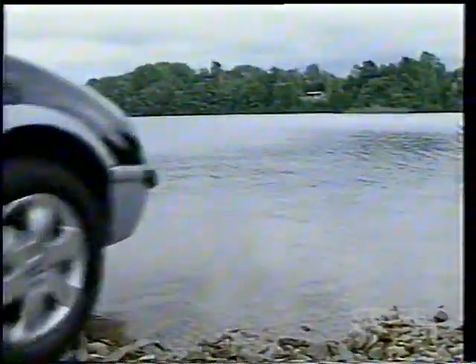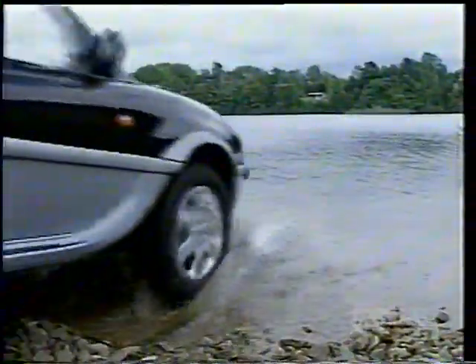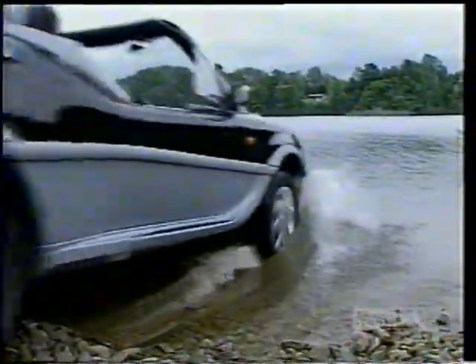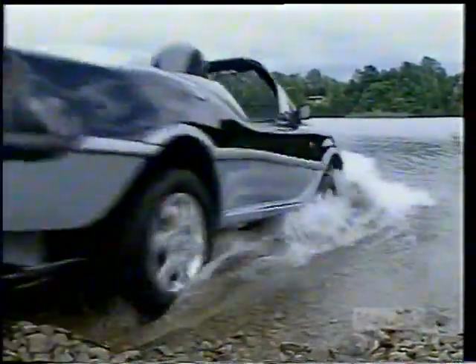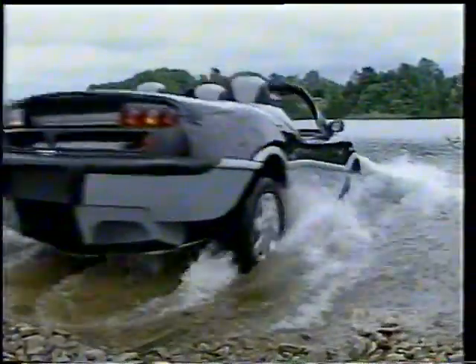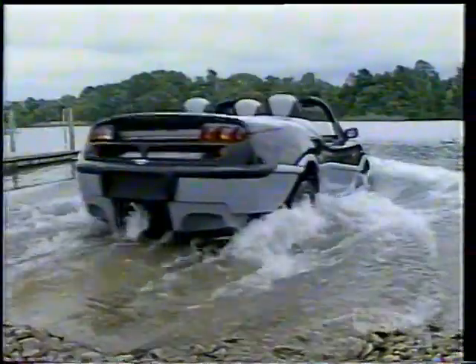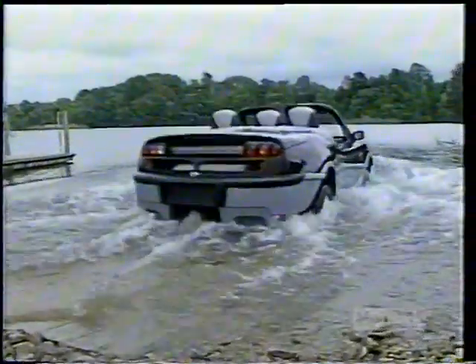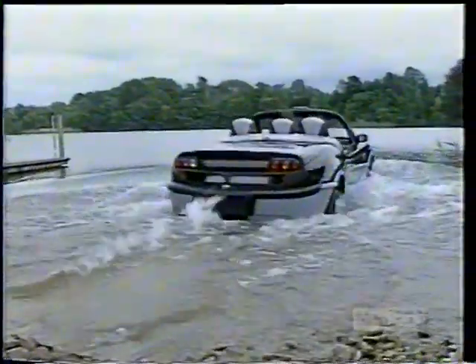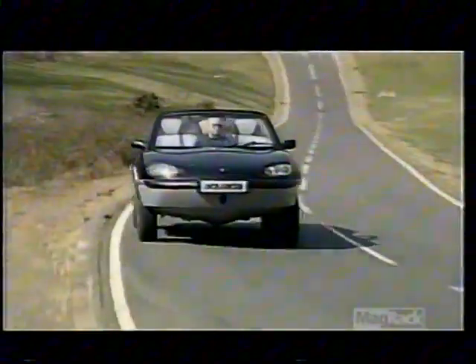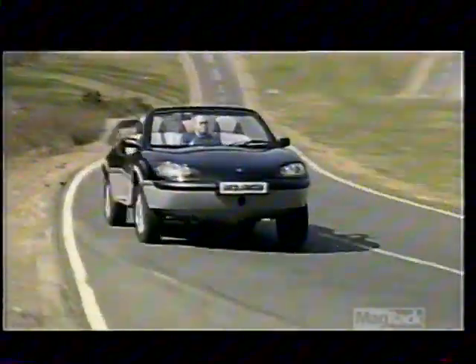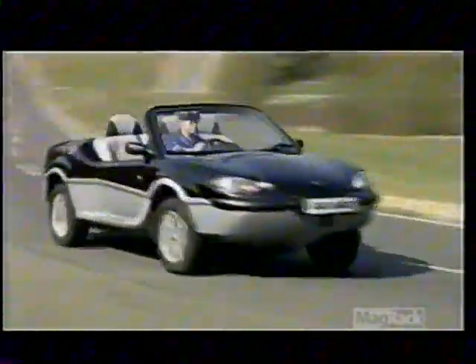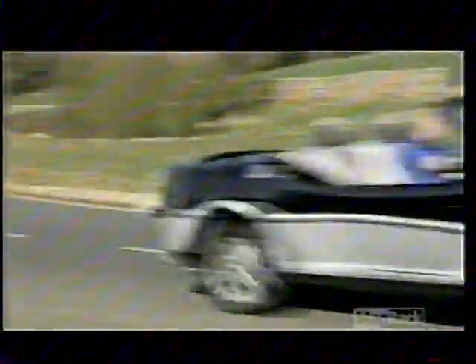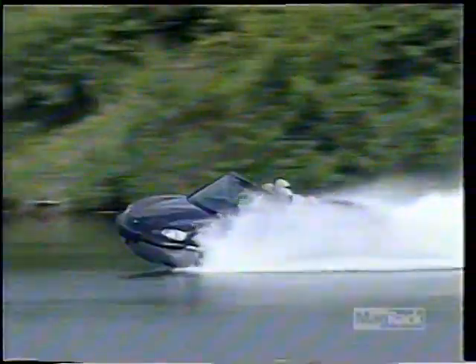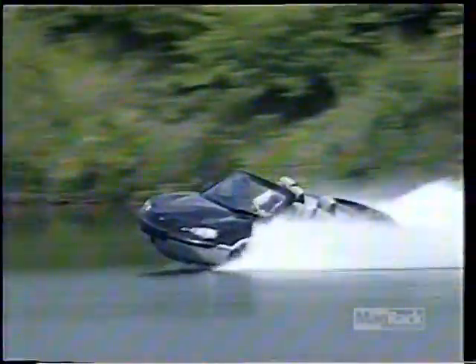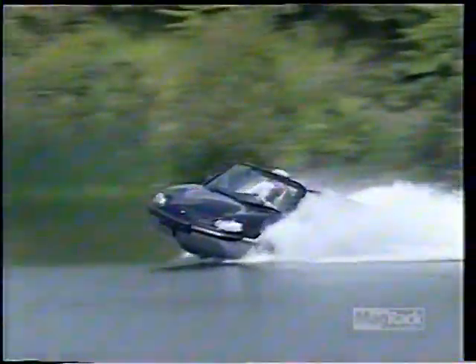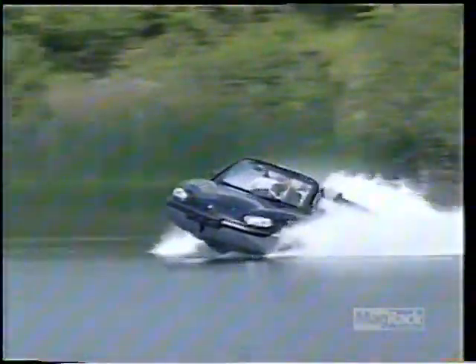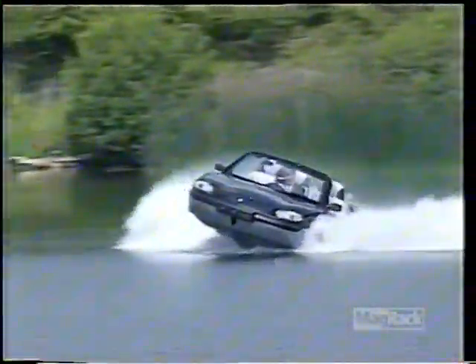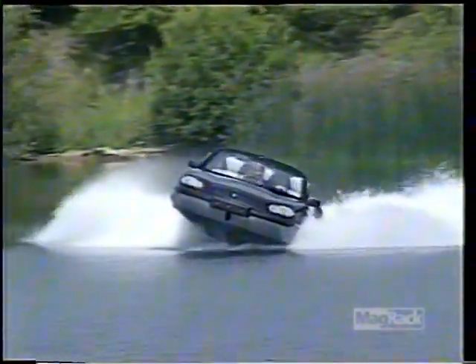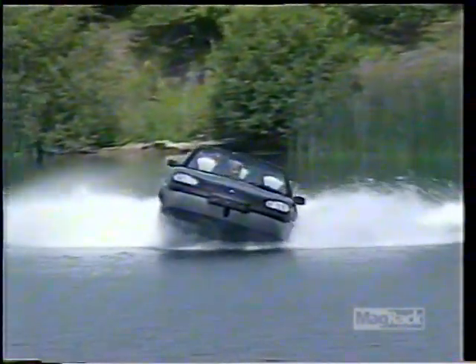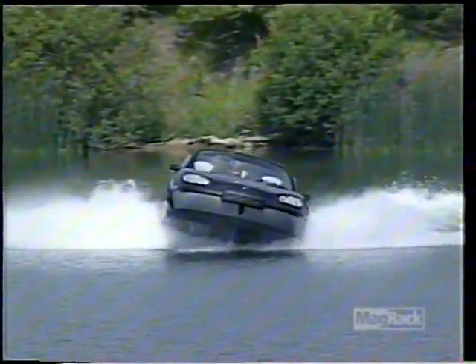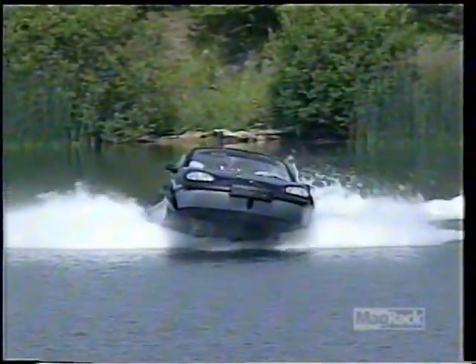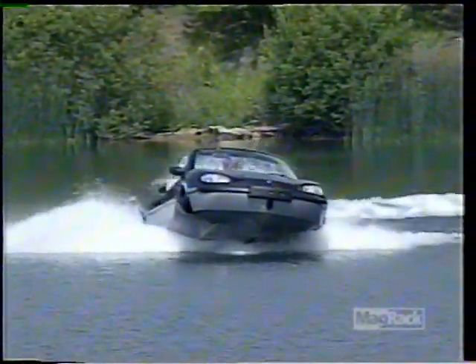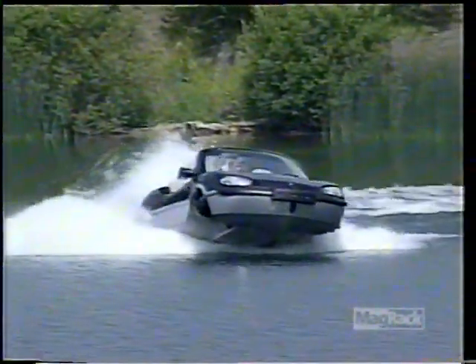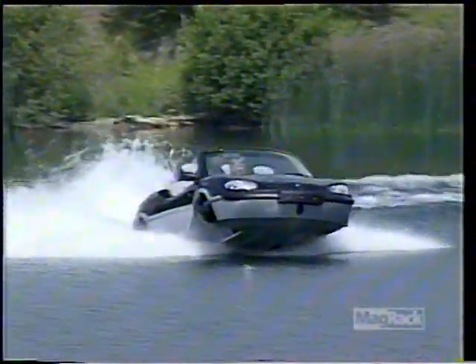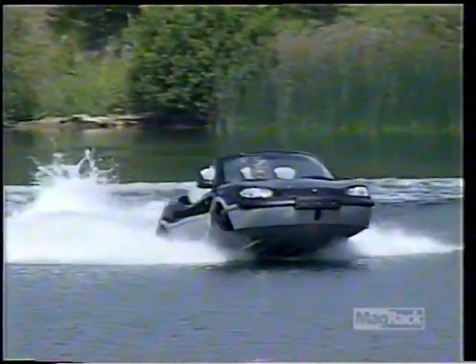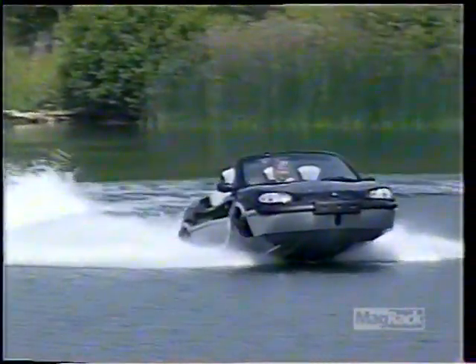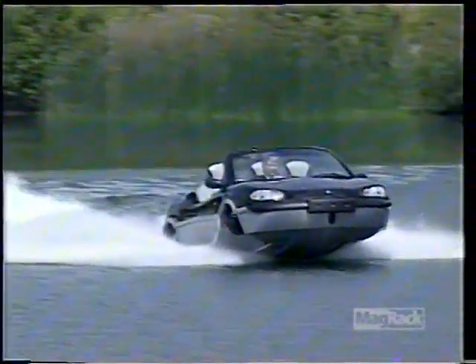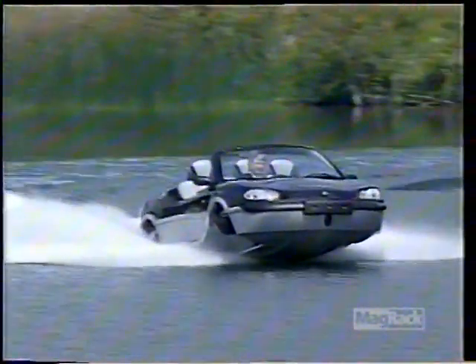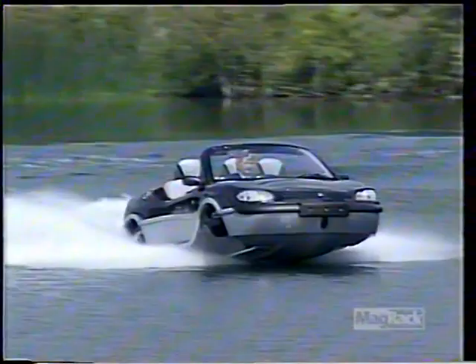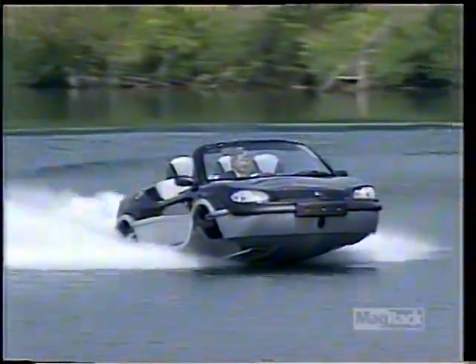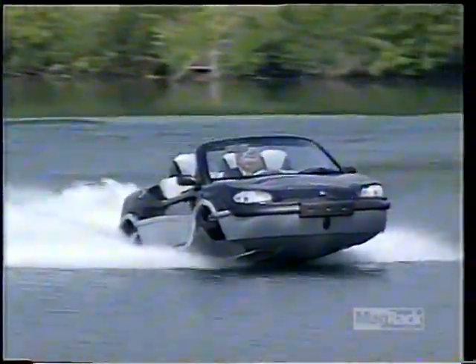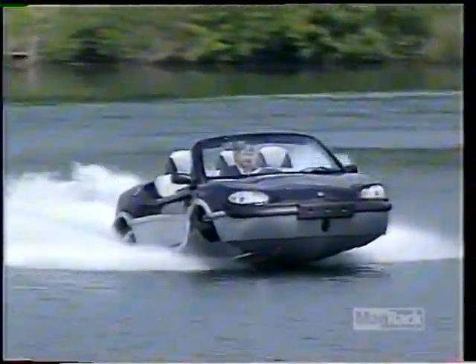In 2003, an old idea took on a new look. Capable of 100 miles an hour on land and over 30 miles an hour in the water, the Gibbs Technologies Aquata made its debut. It's part sports car and part speedboat.